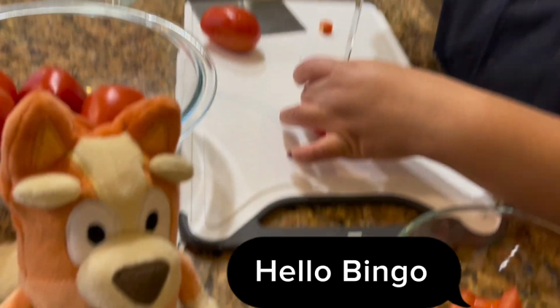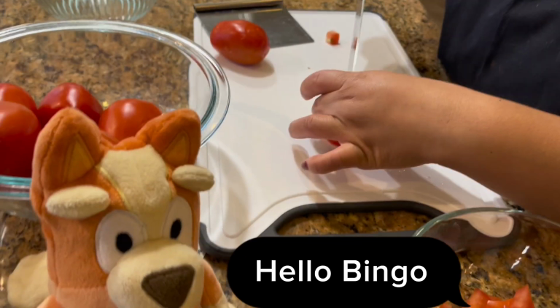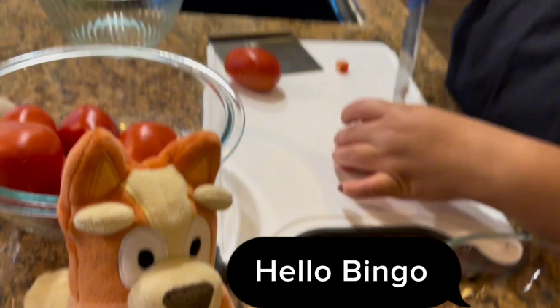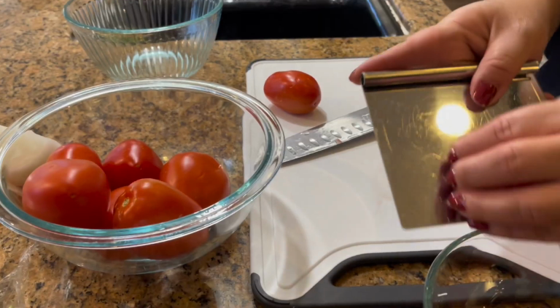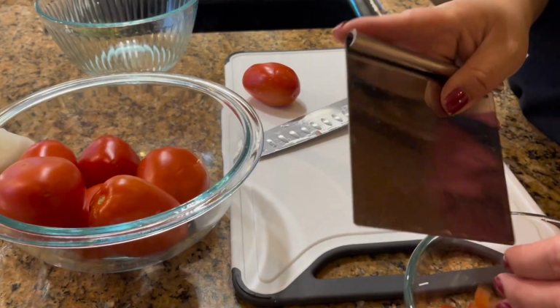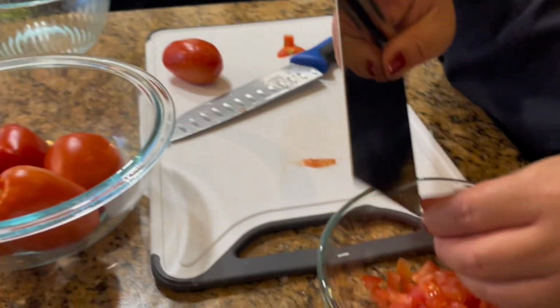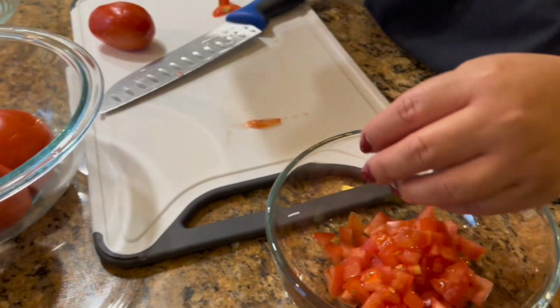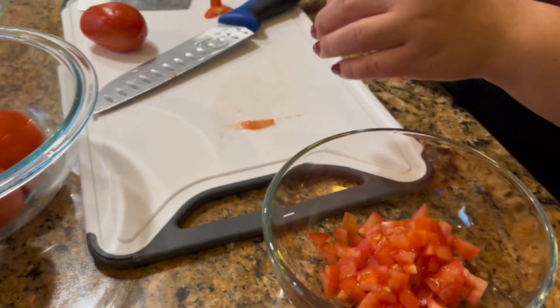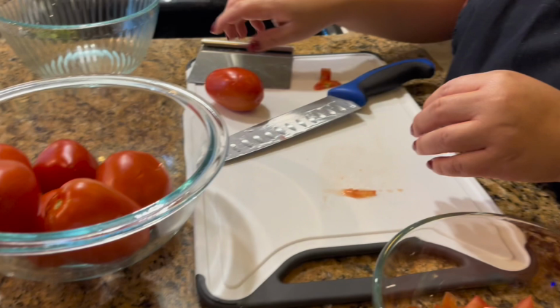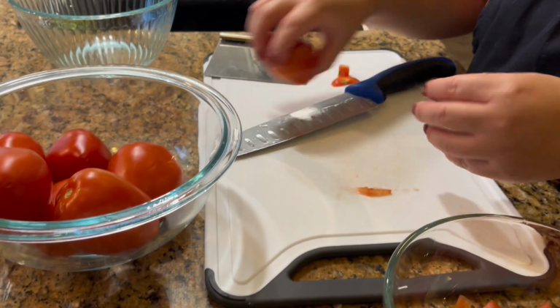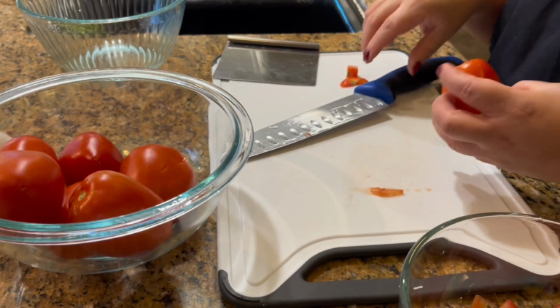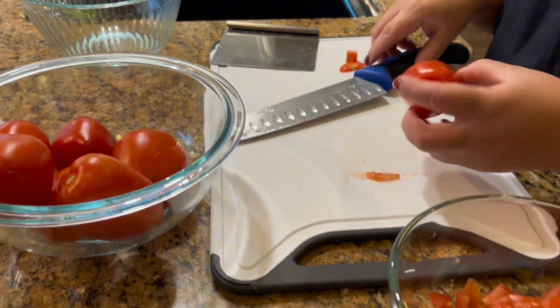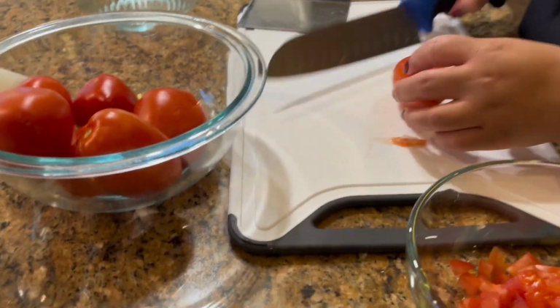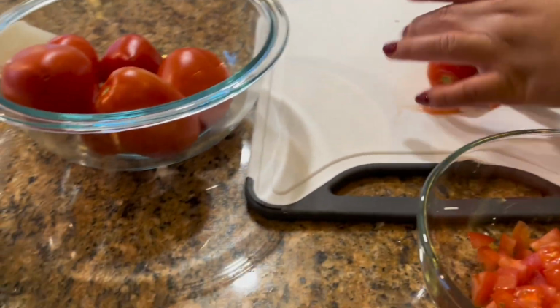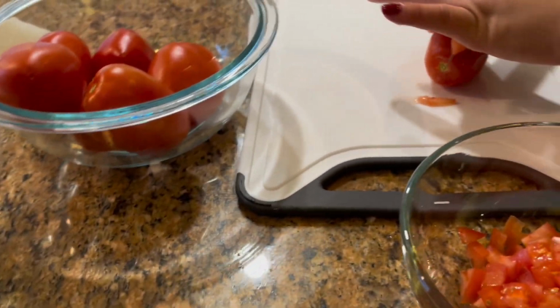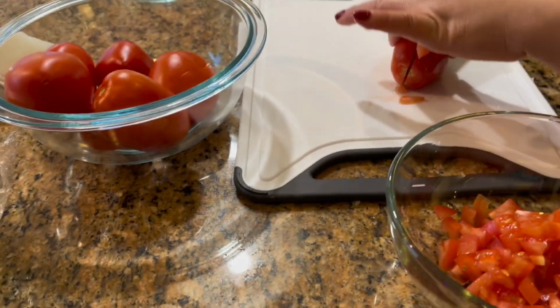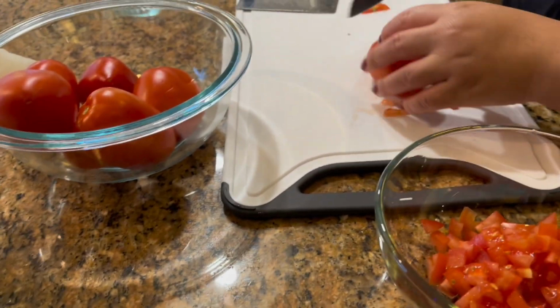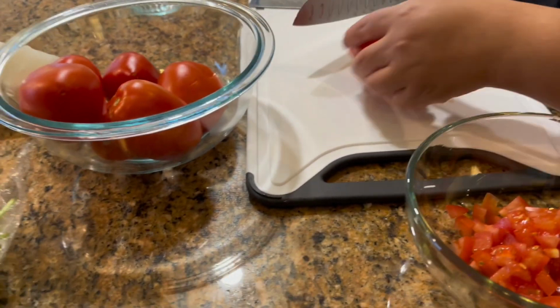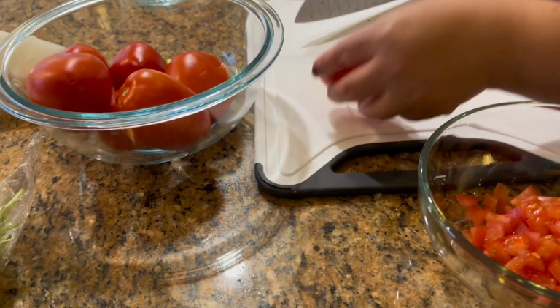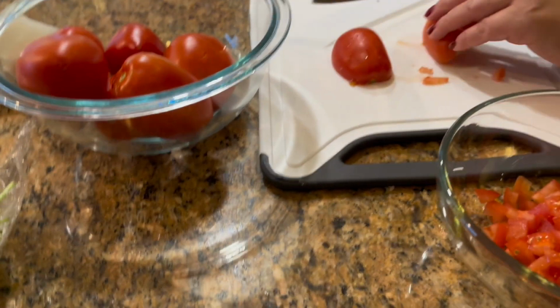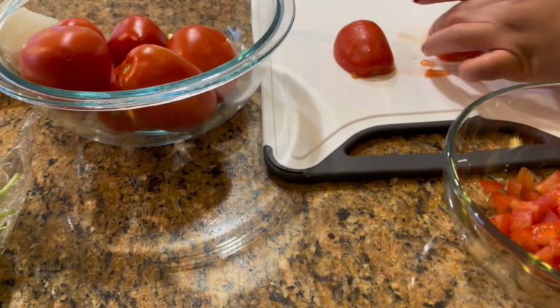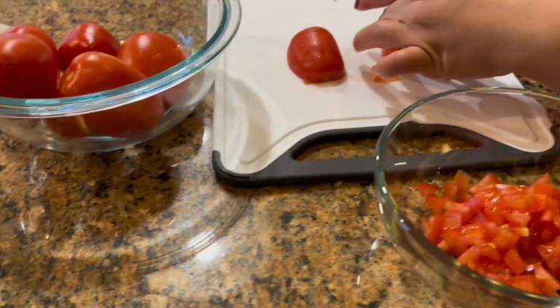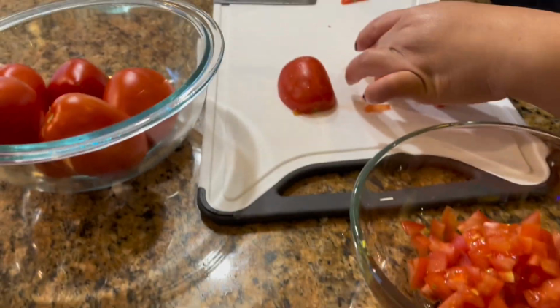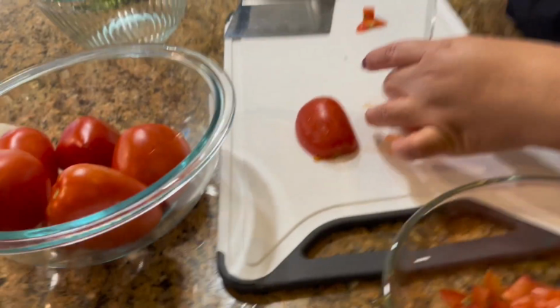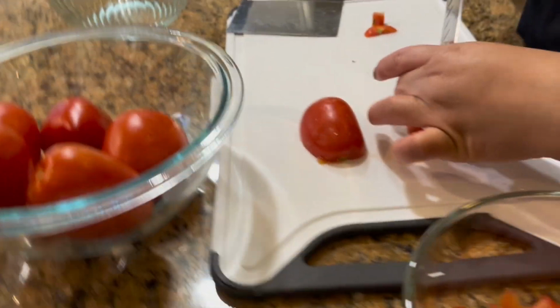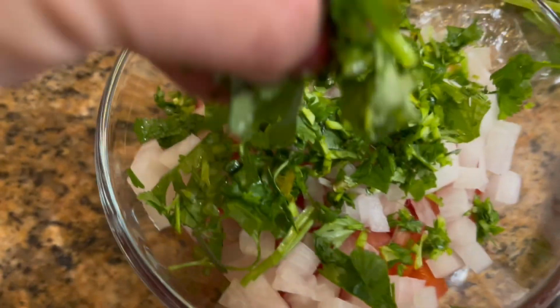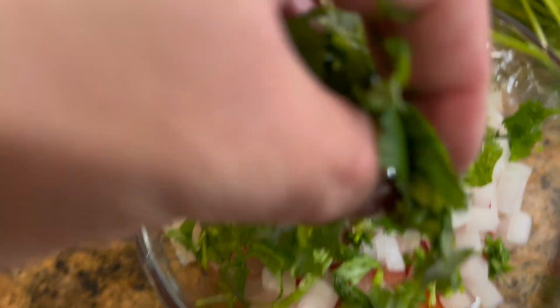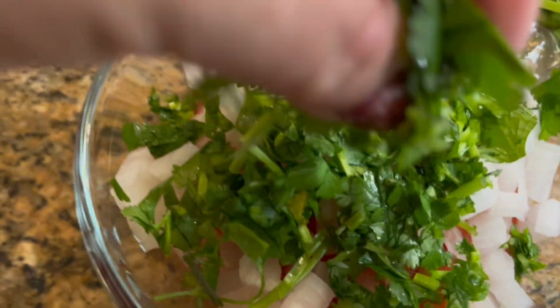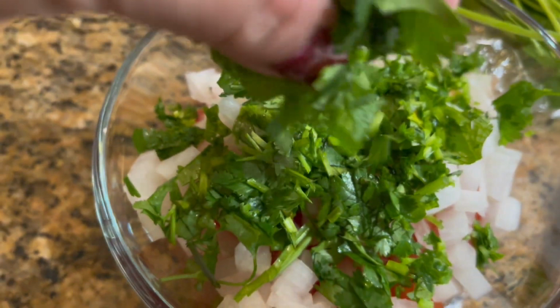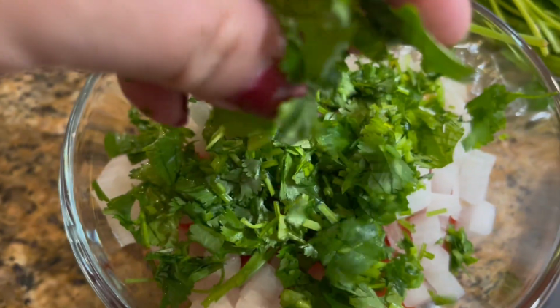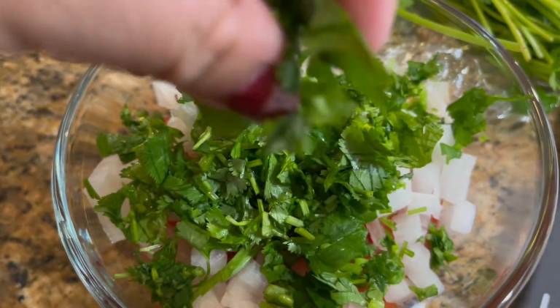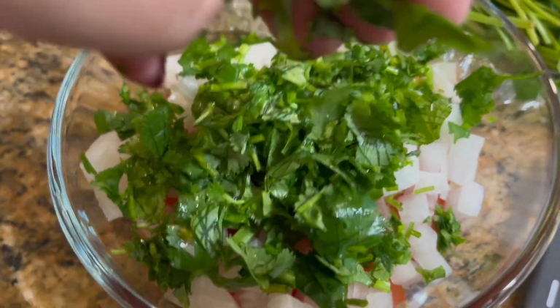Next, we are going to prepare our pico de gallo to go on top of the fish. I also have a video if you want to see how I make my pico de gallo.